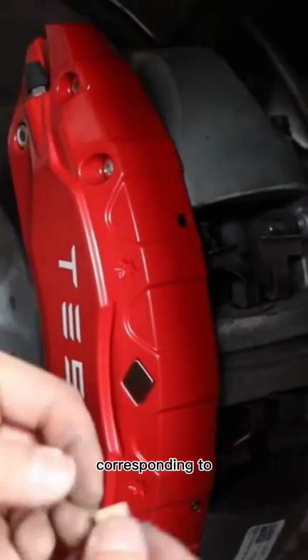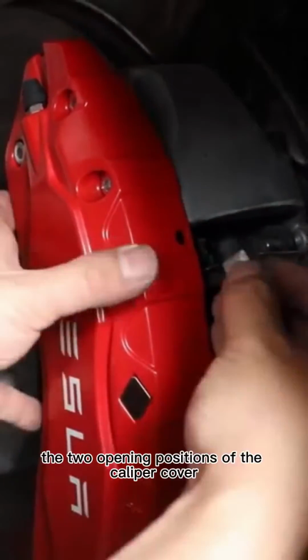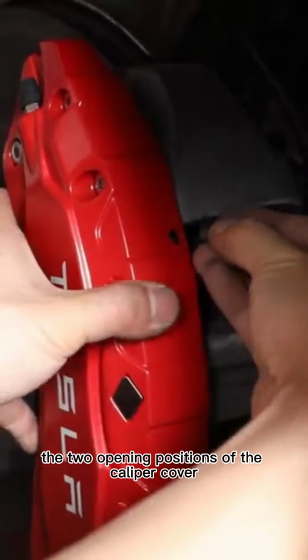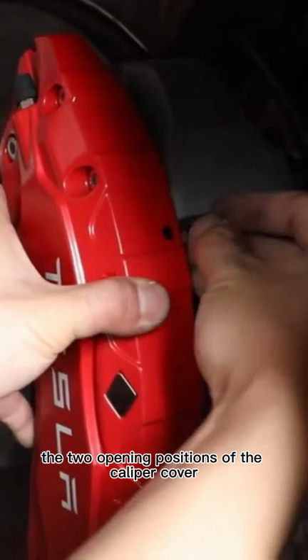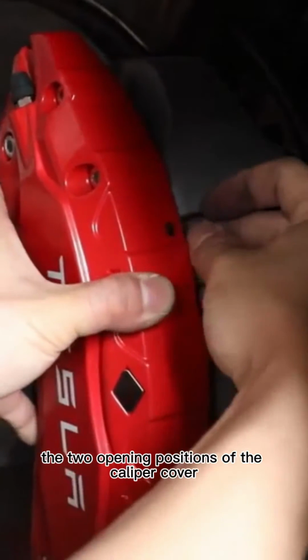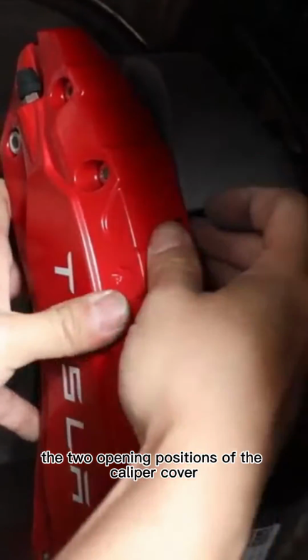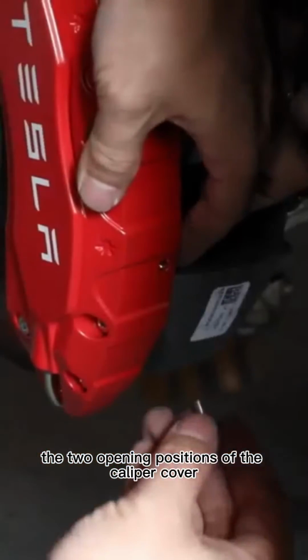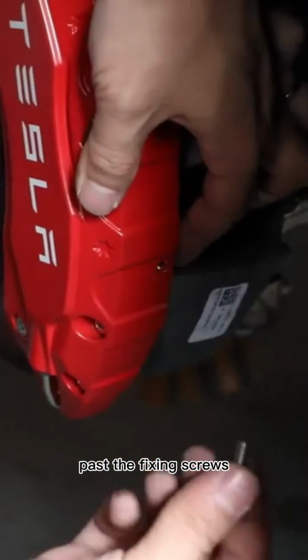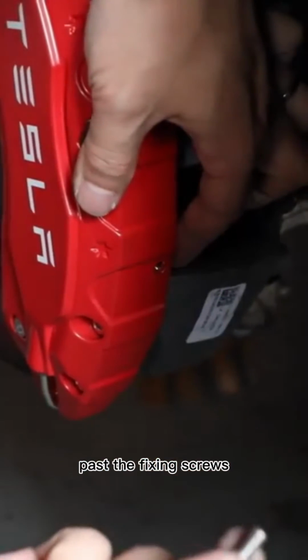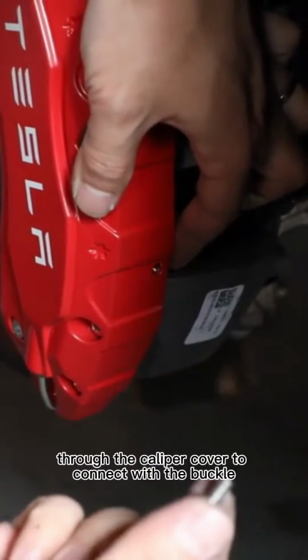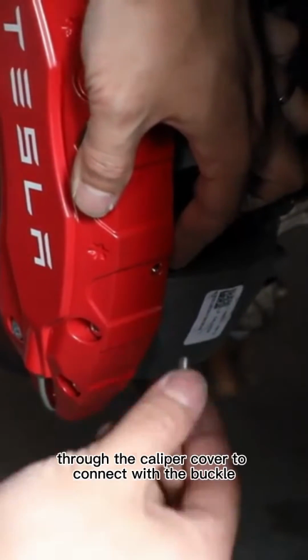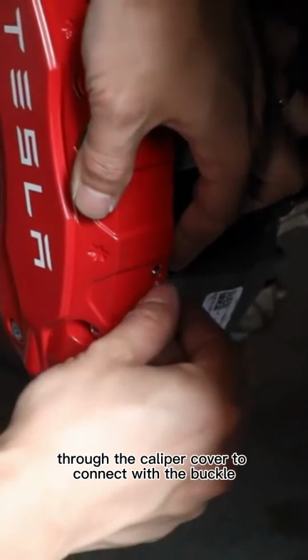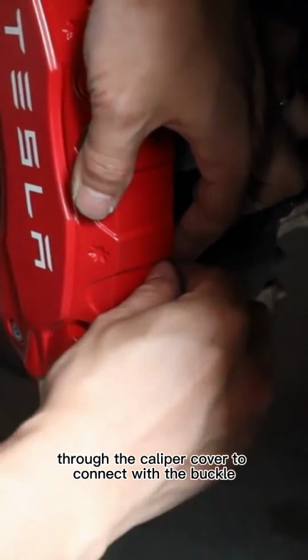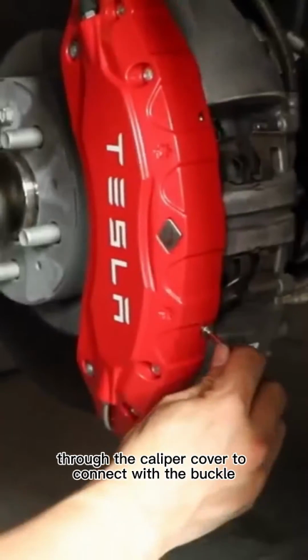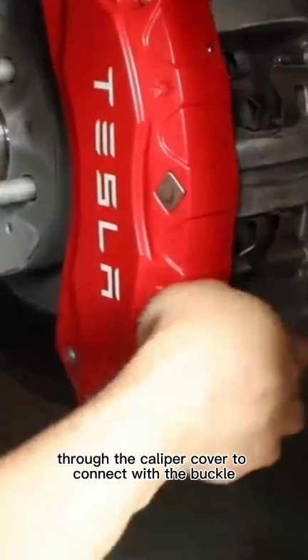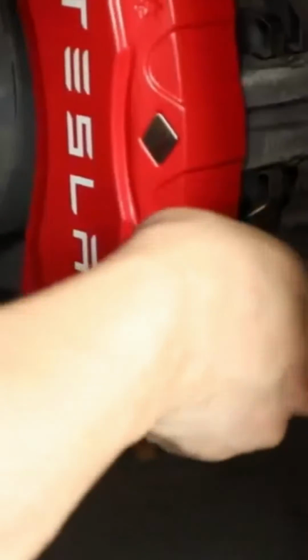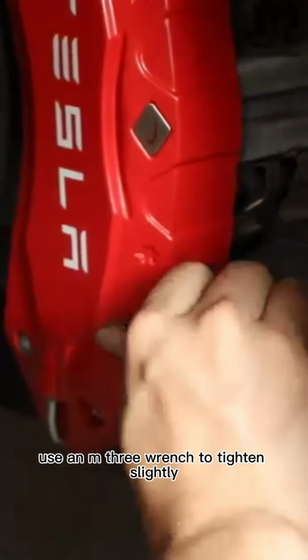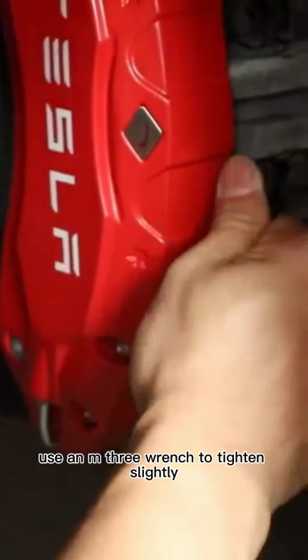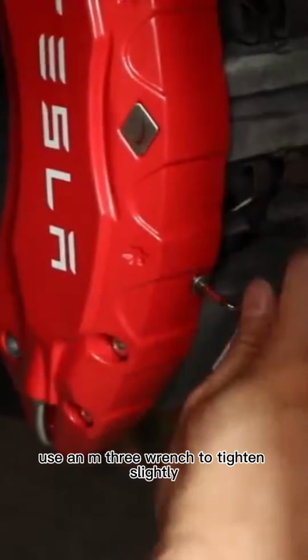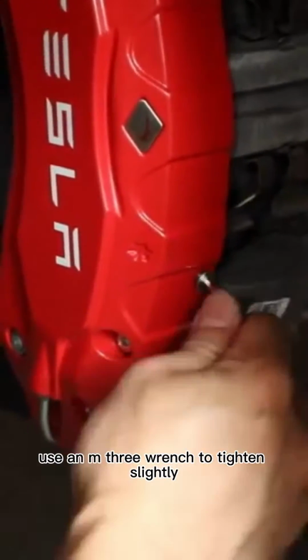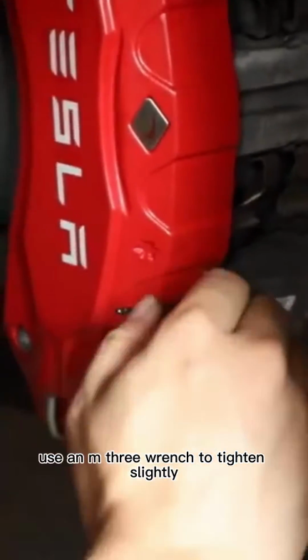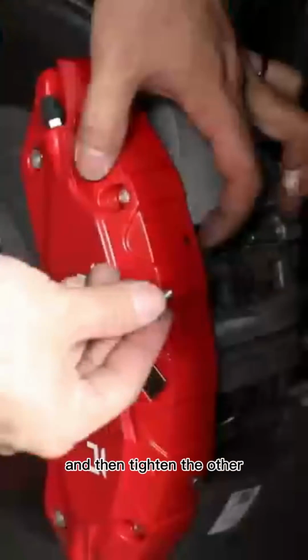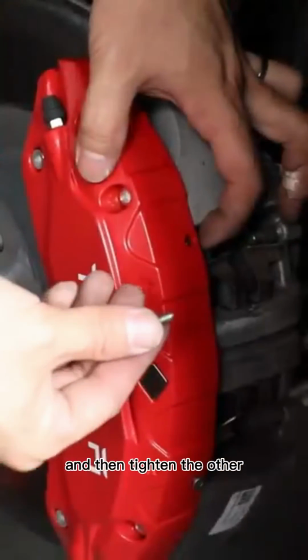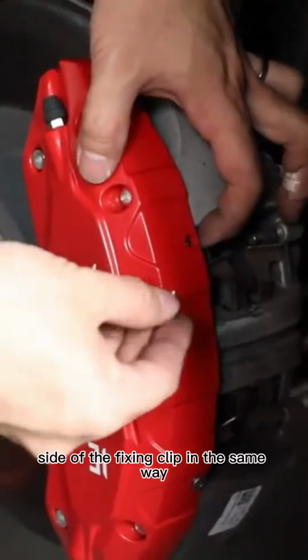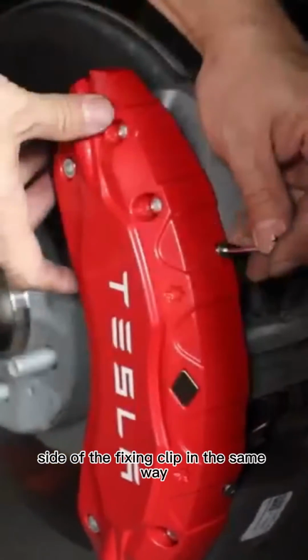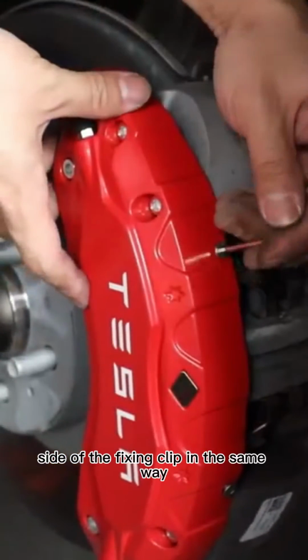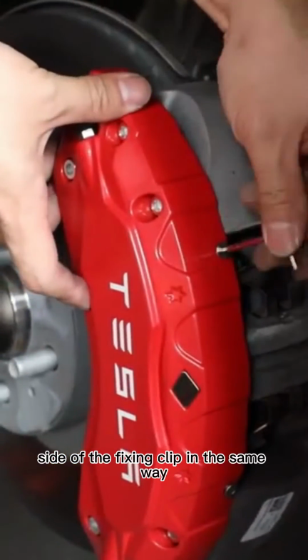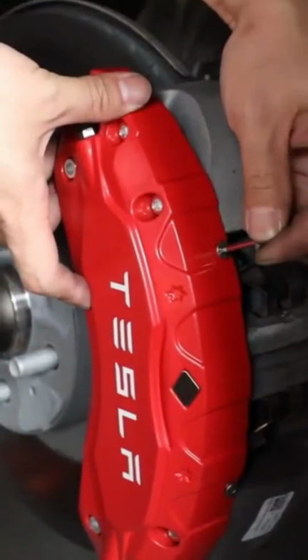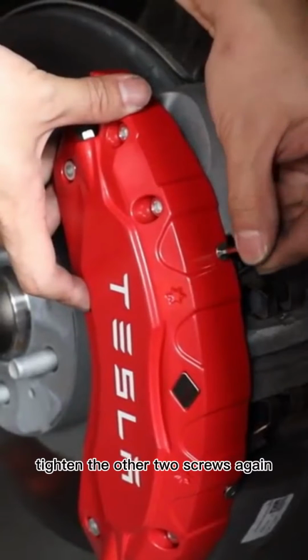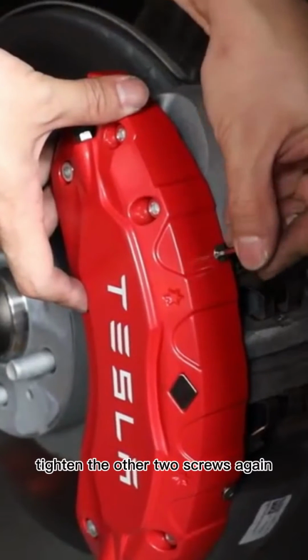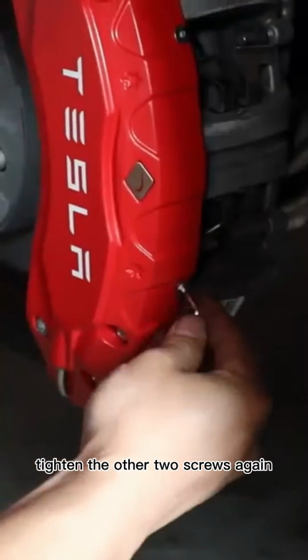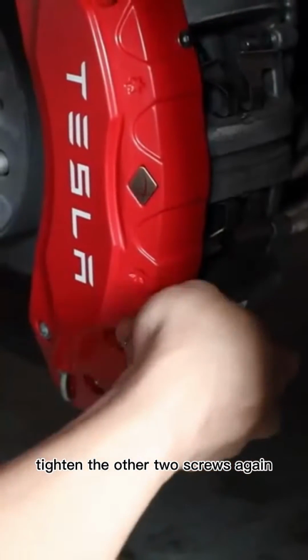Corresponding to the two opening positions of the caliper cover, pass the fixing screws through the caliper cover to connect with the buckle. Use an M3 wrench to tighten slightly, then tighten the other side of the fixing clip in the same way. Tighten the other two screws again.